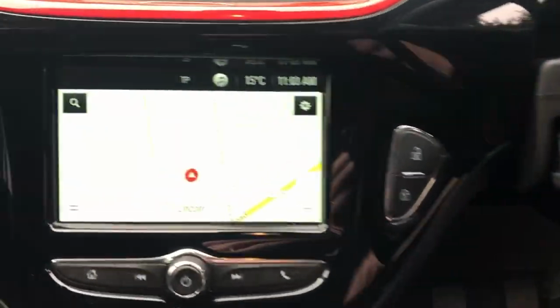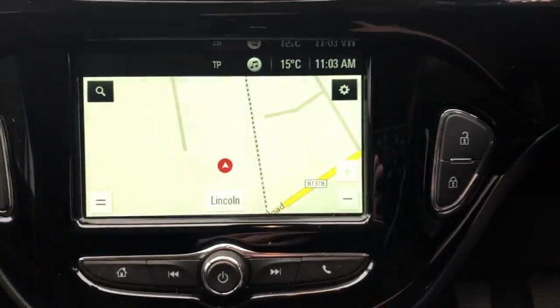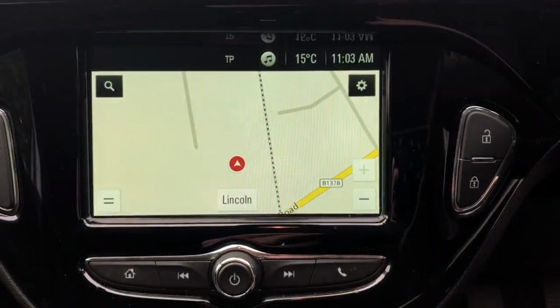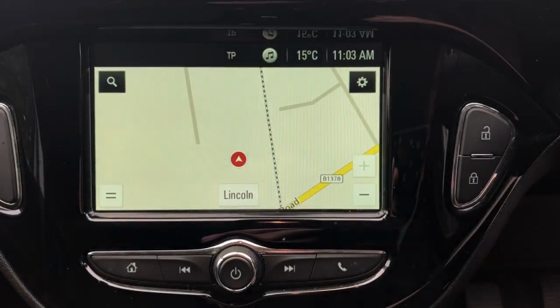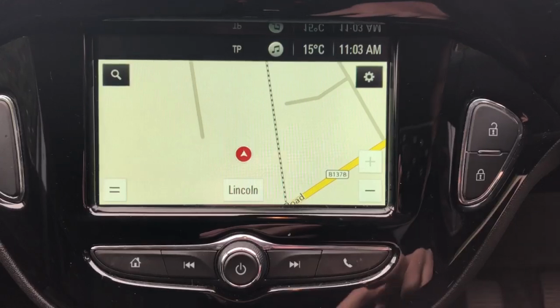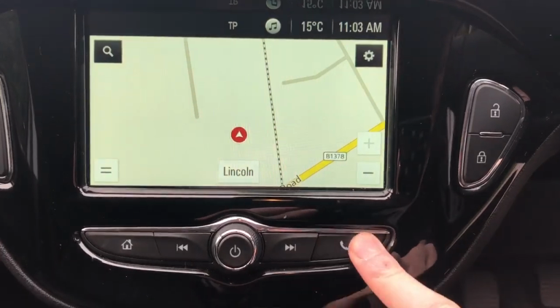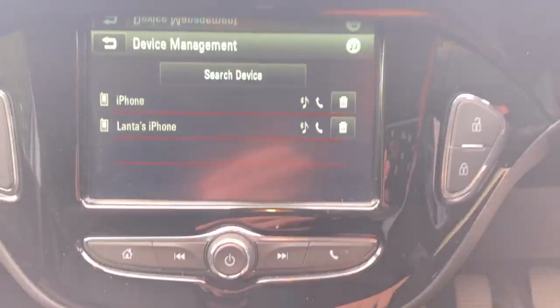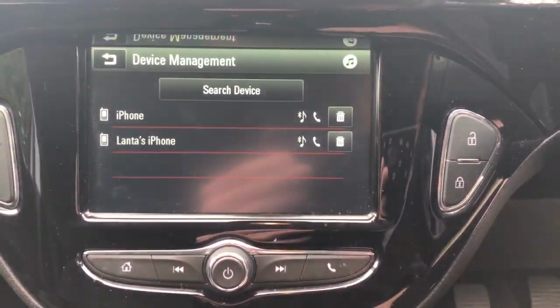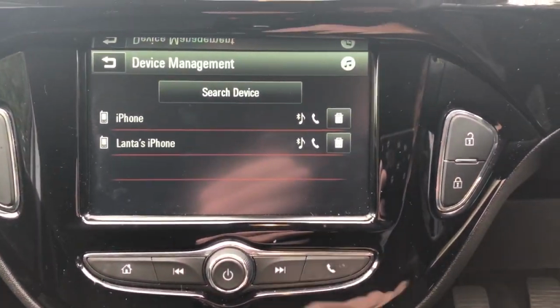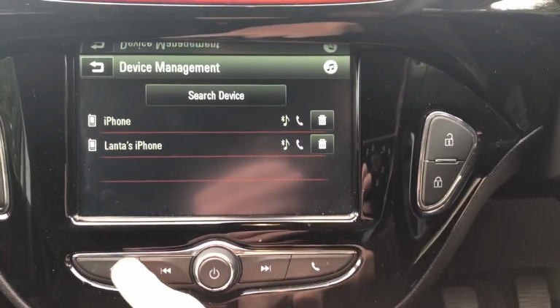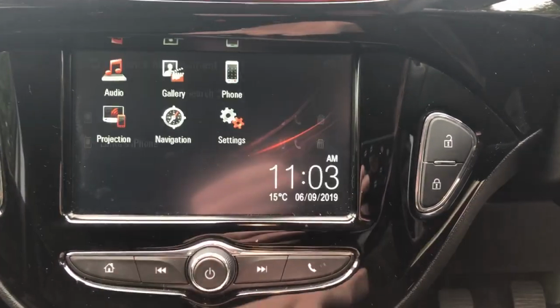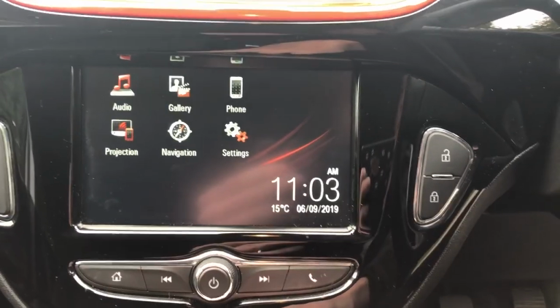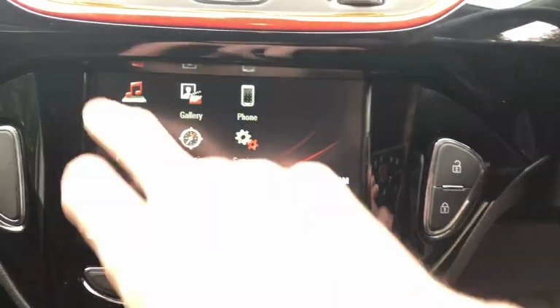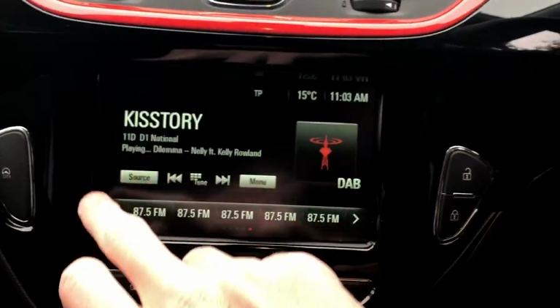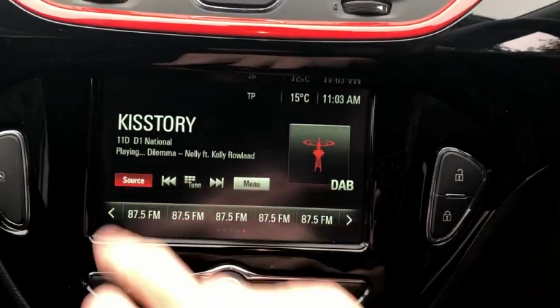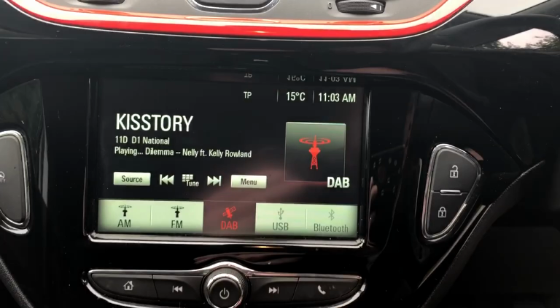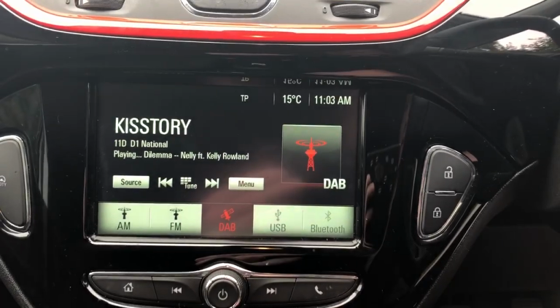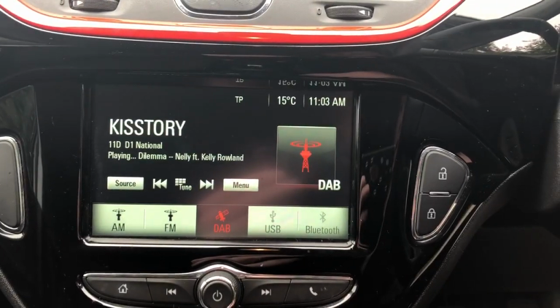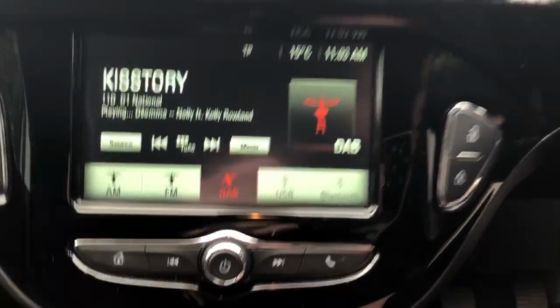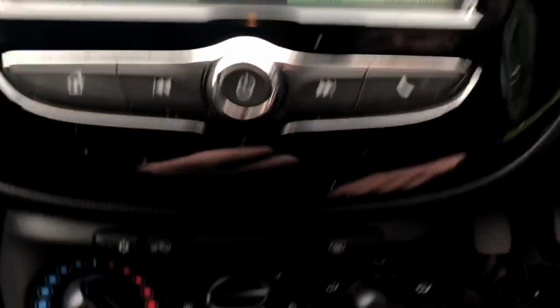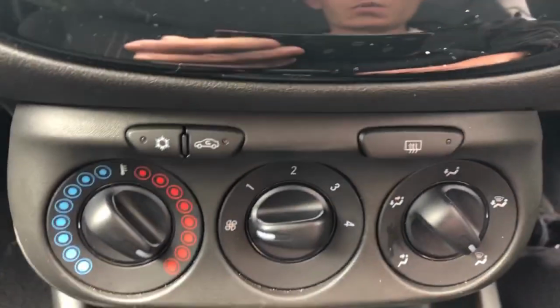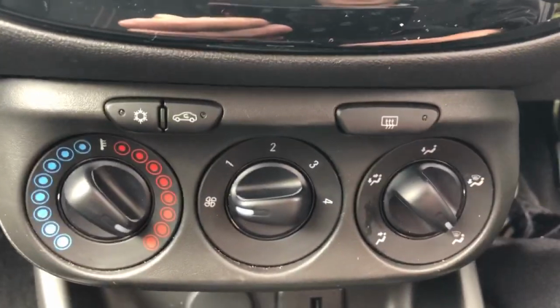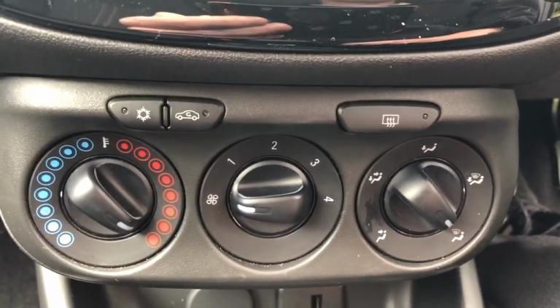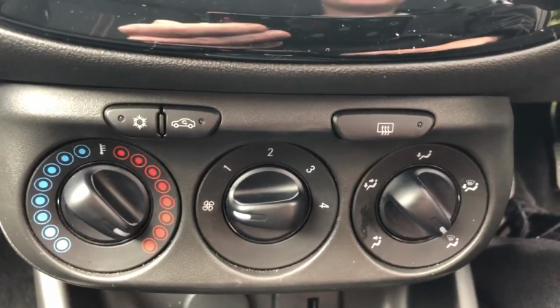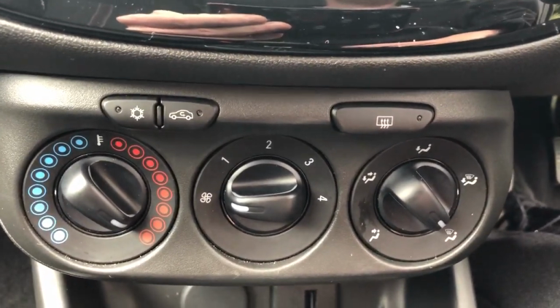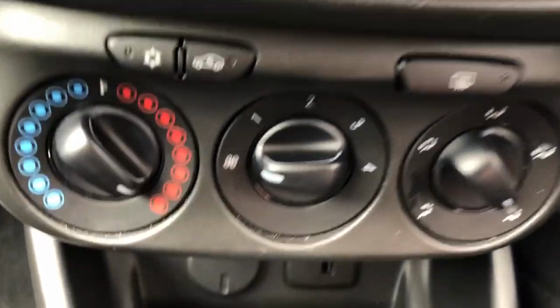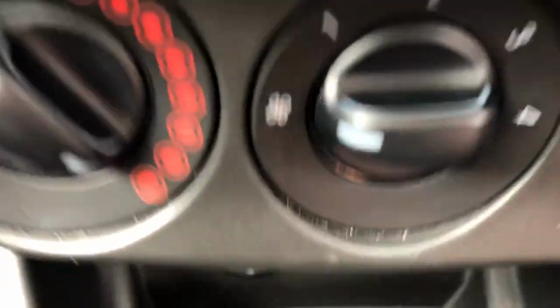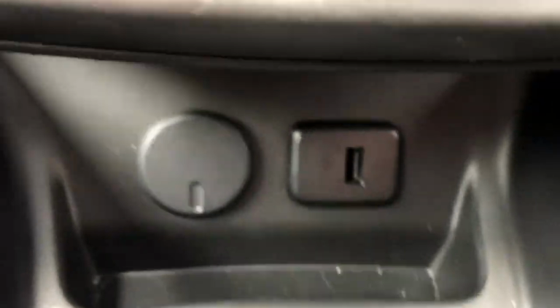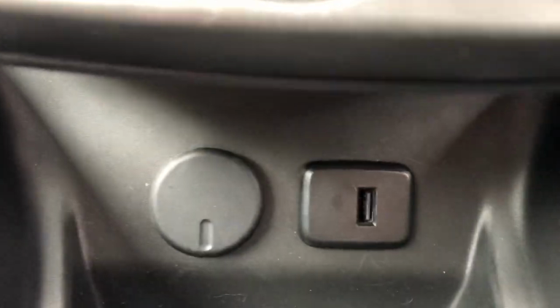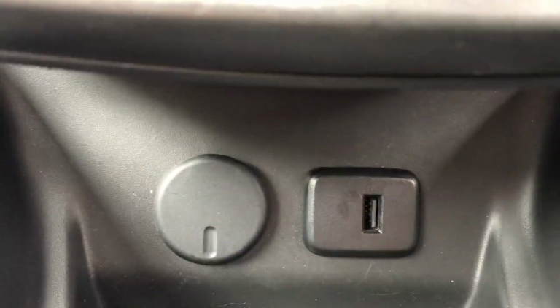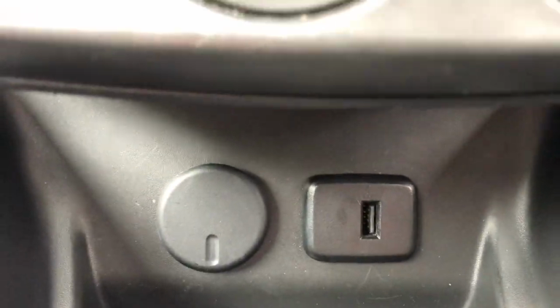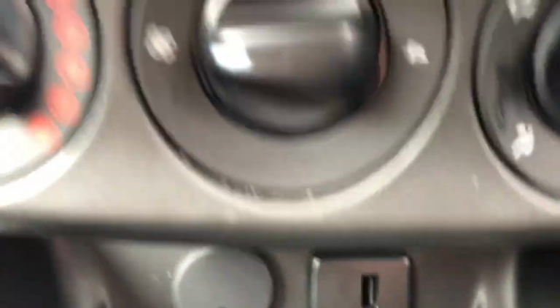The vehicle comes fitted with satellite navigation and Bluetooth connectivity for your phone. We have FM, AM and DAB radio, air conditioning, a heated front and rear windscreen, a 12 volt outlet and USB port.